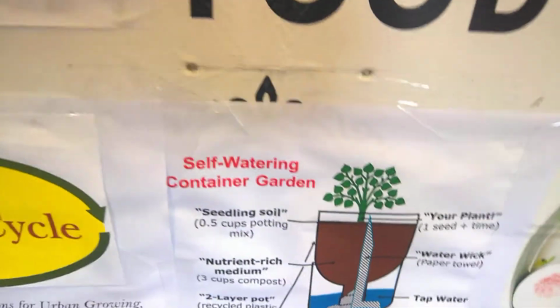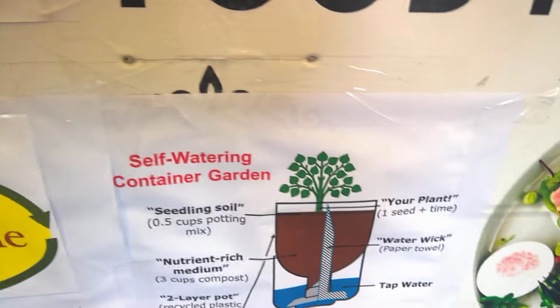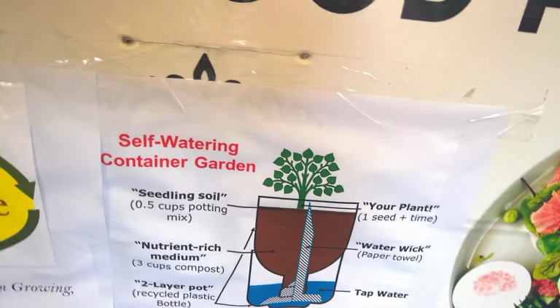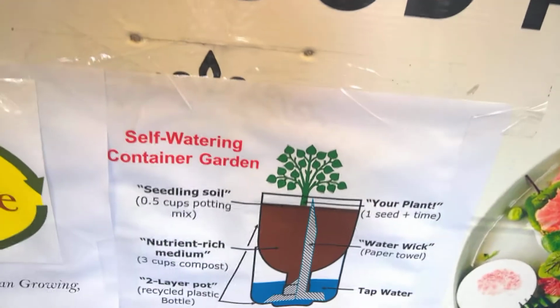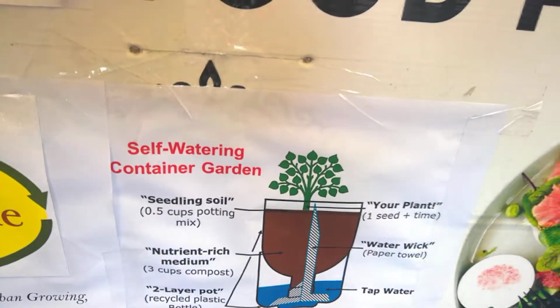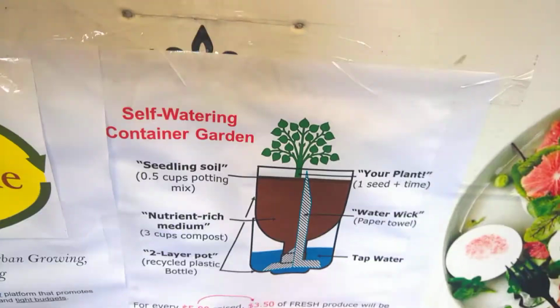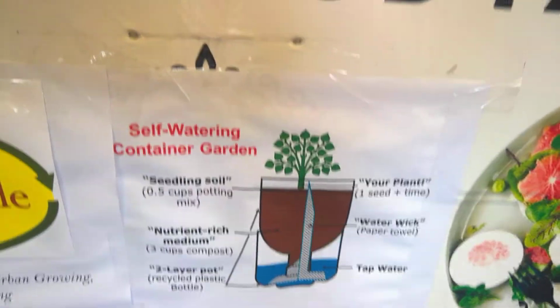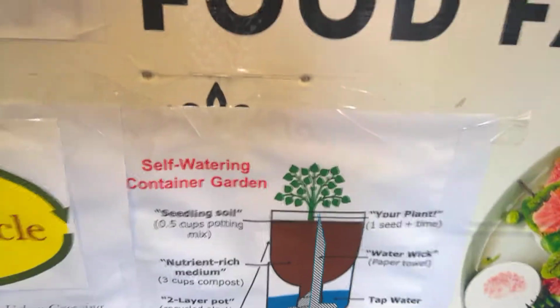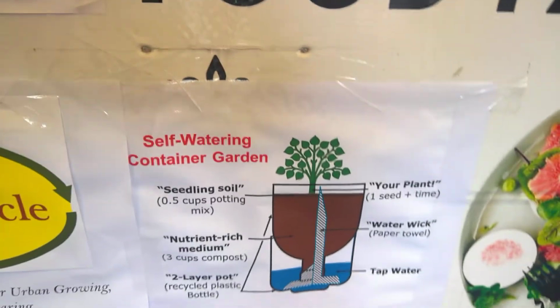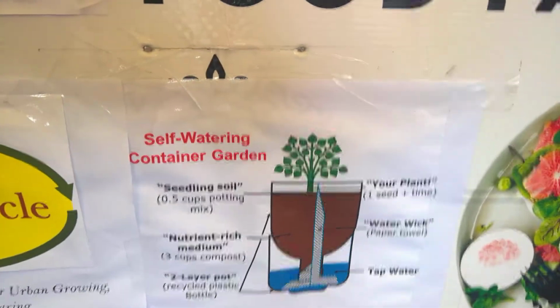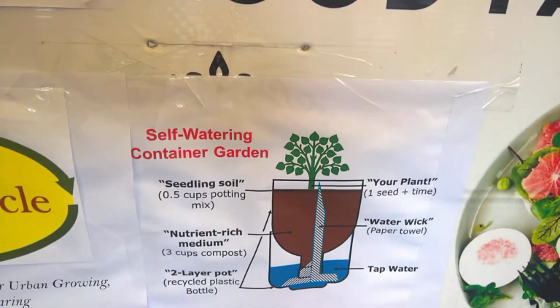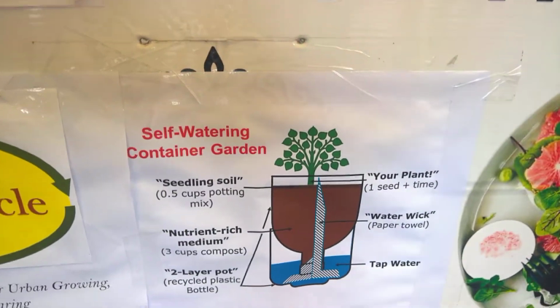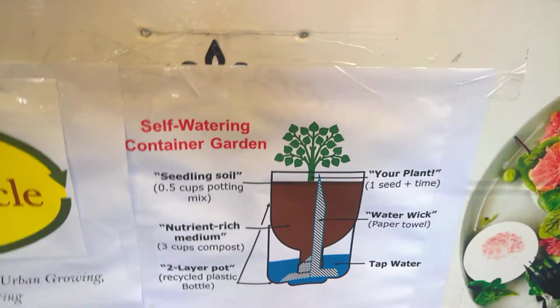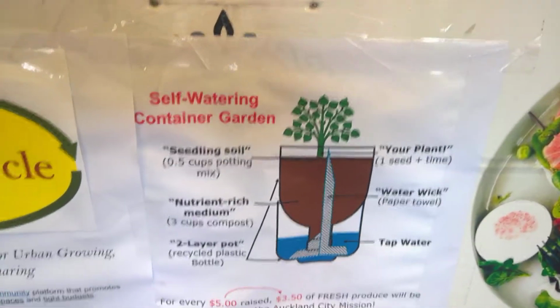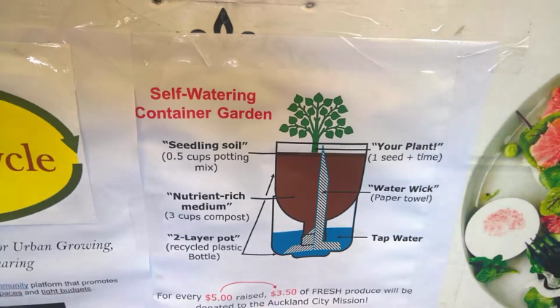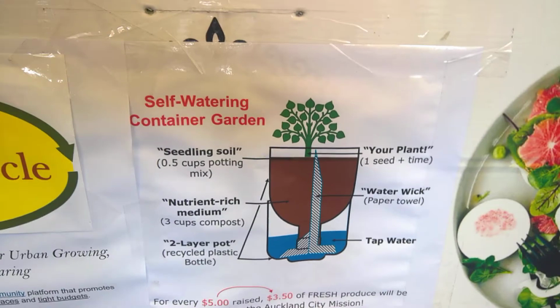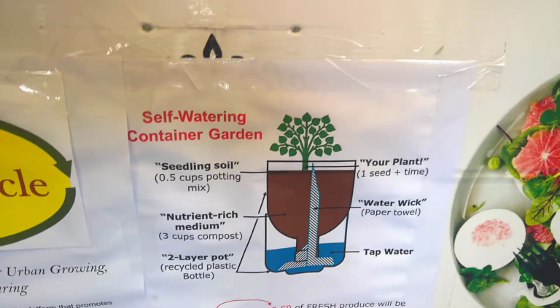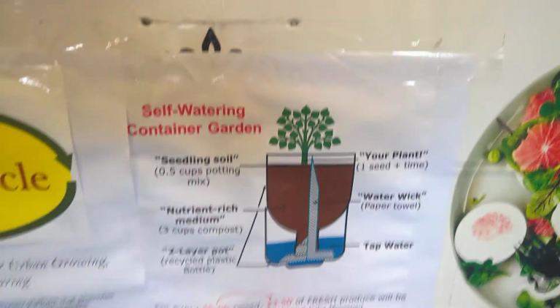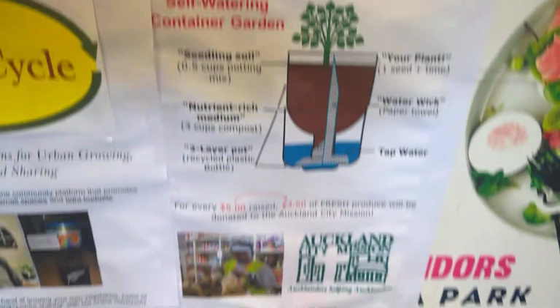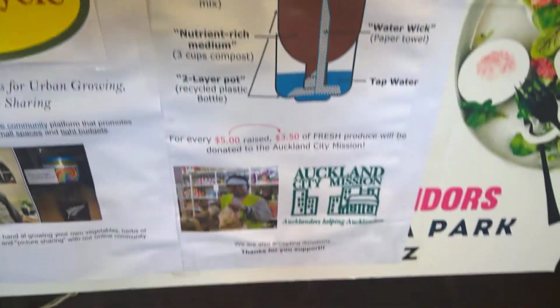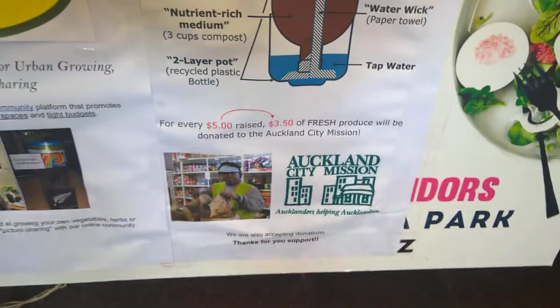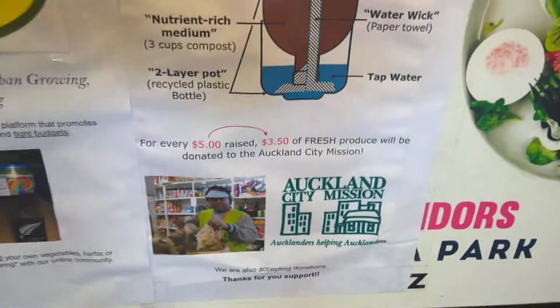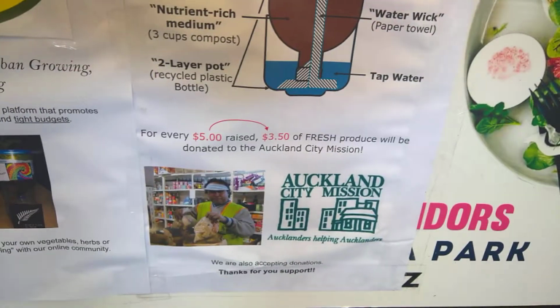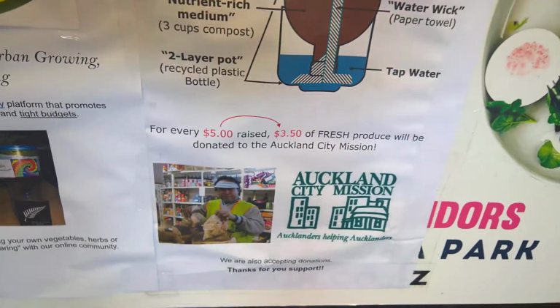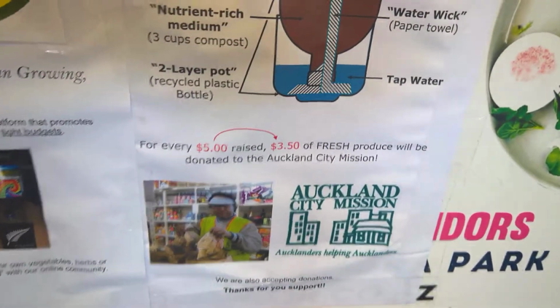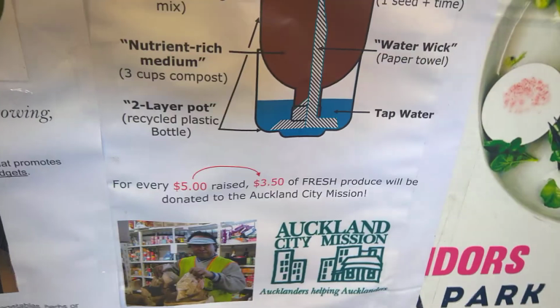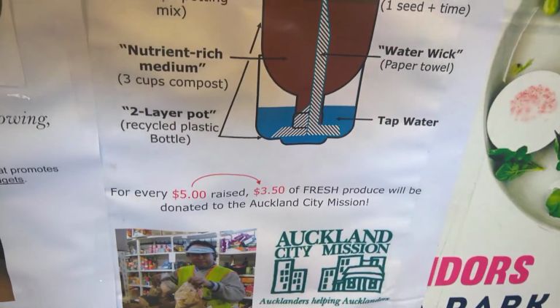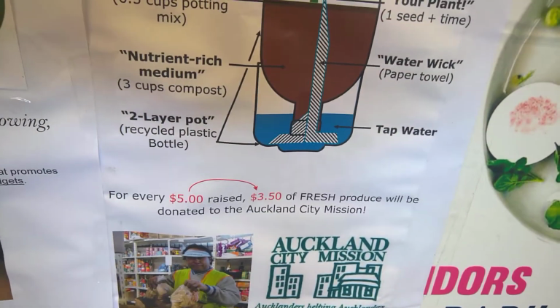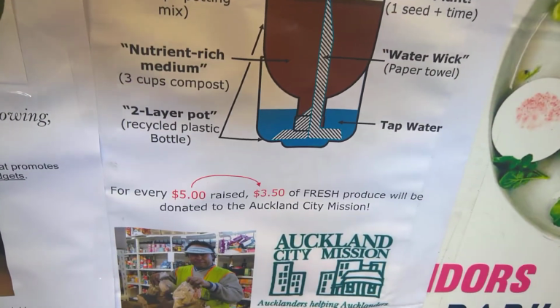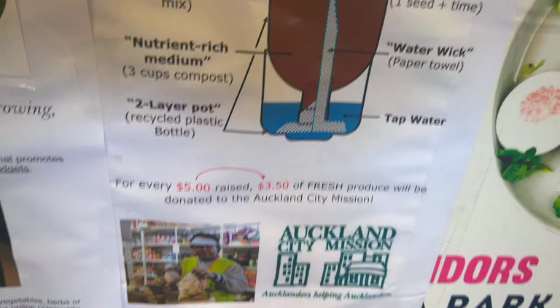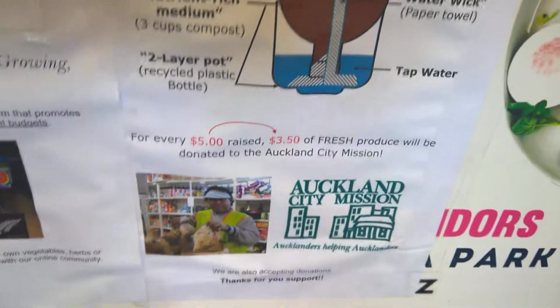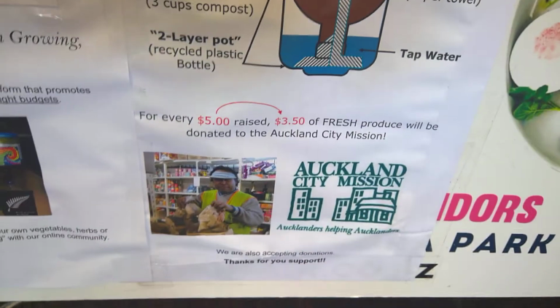There's a little bit of information about the self-ordering planter itself, and I've sold a seed kit so far but we'll keep going and see how the sales go. $3.50 of the proceeds go to Auckland's key mission.